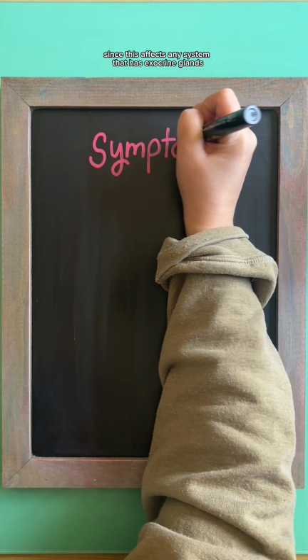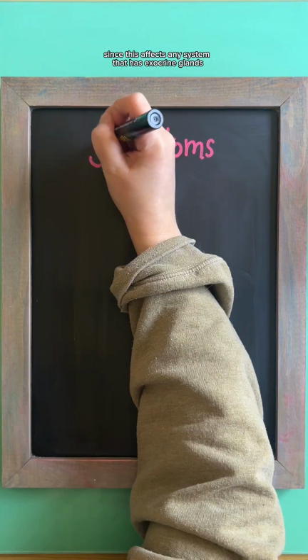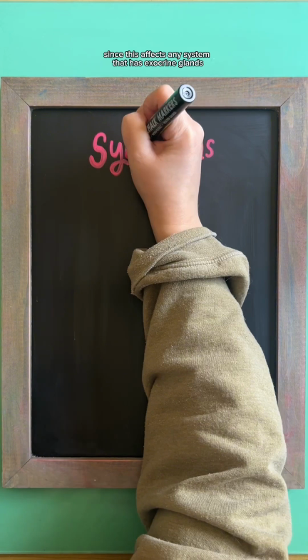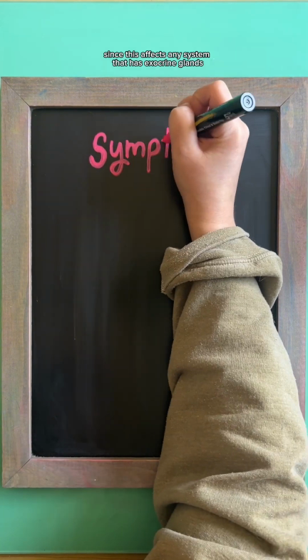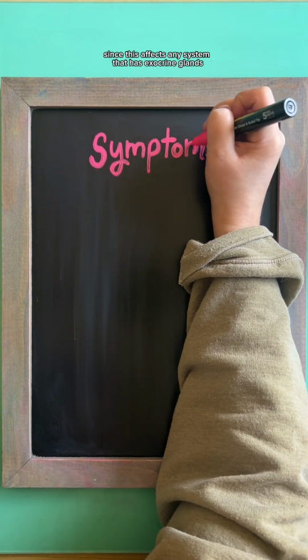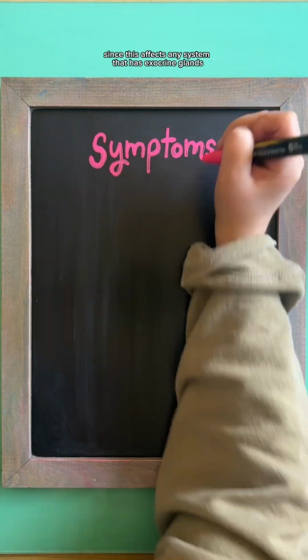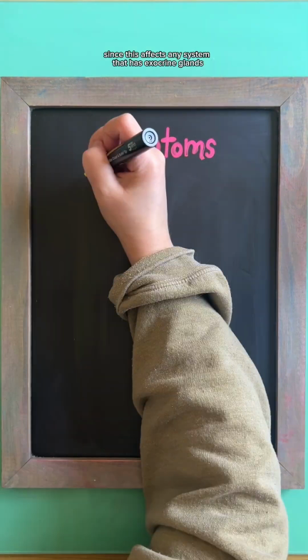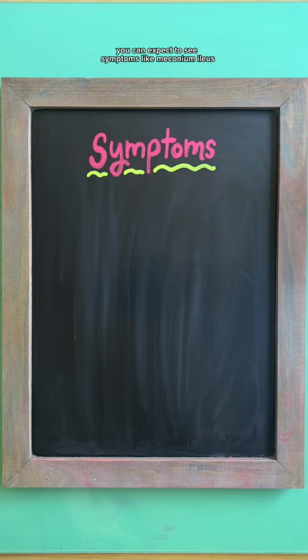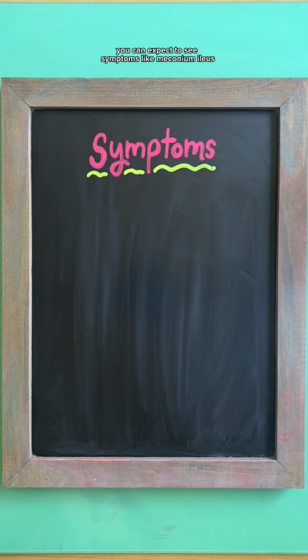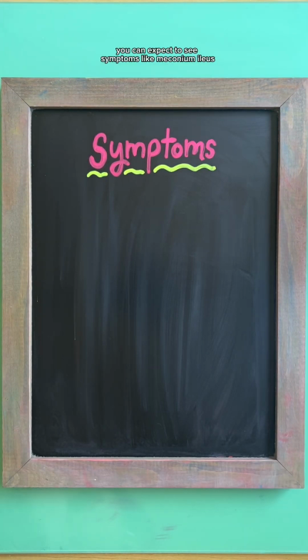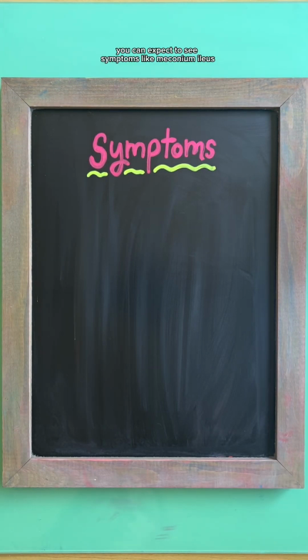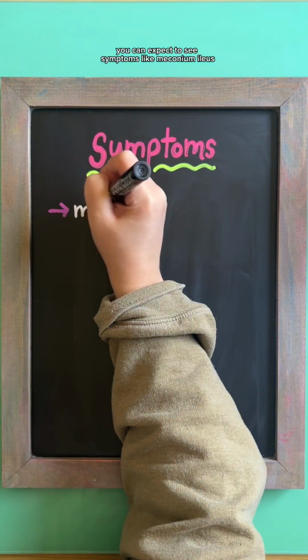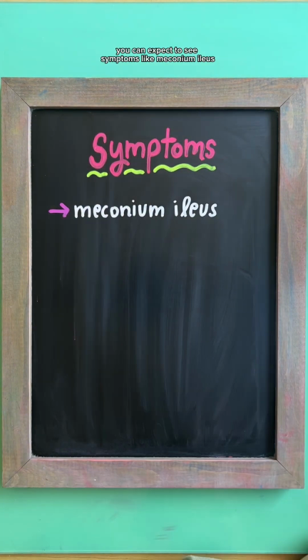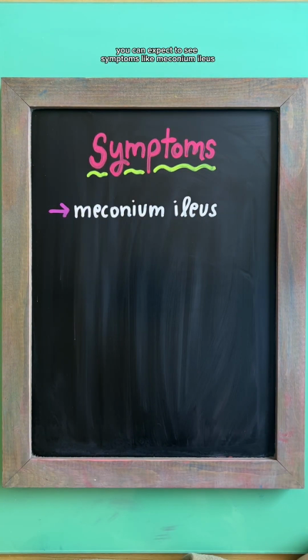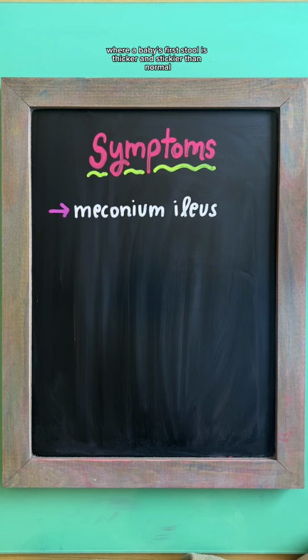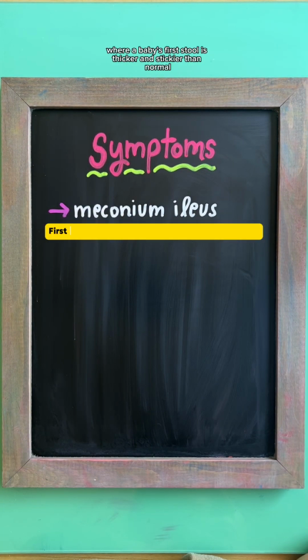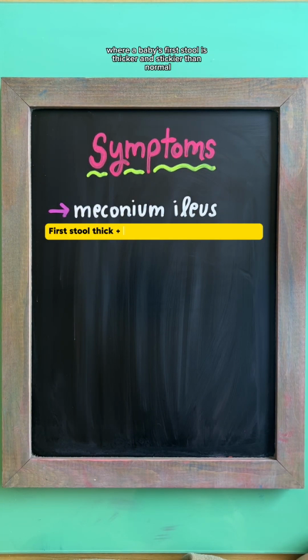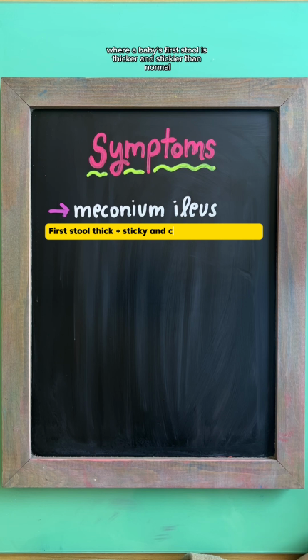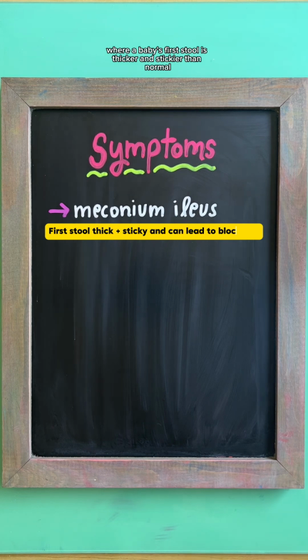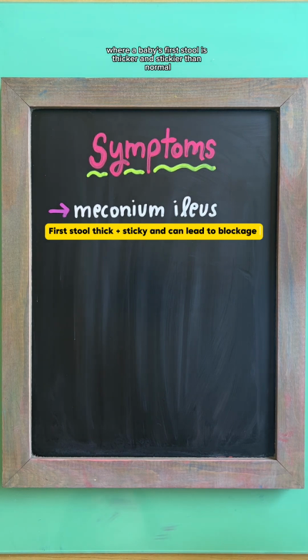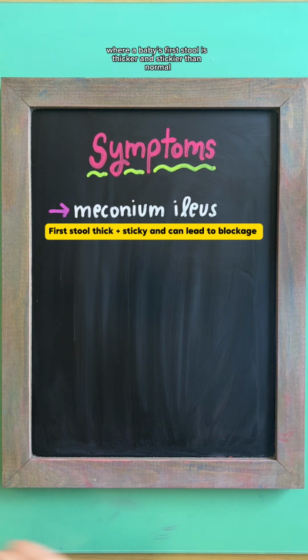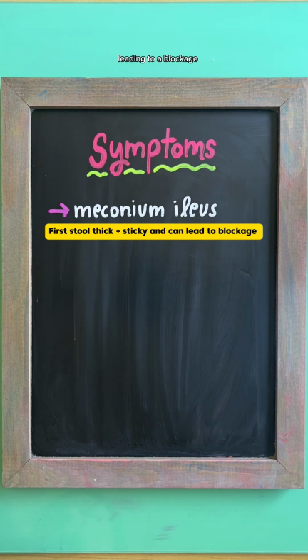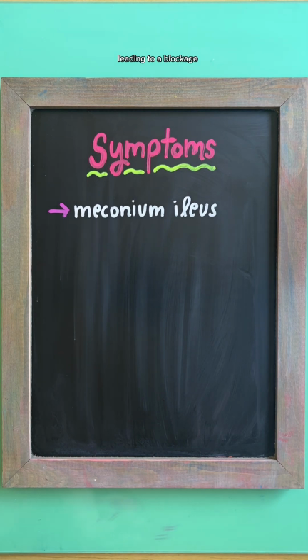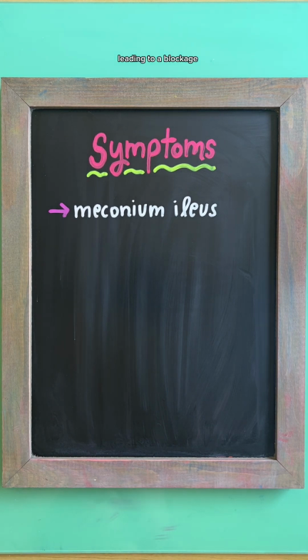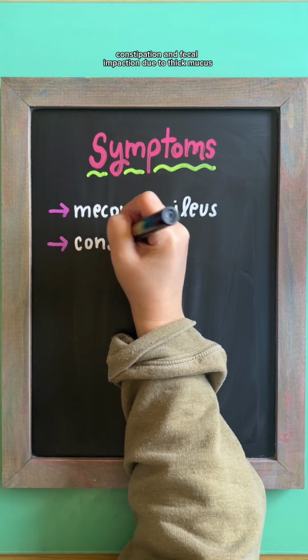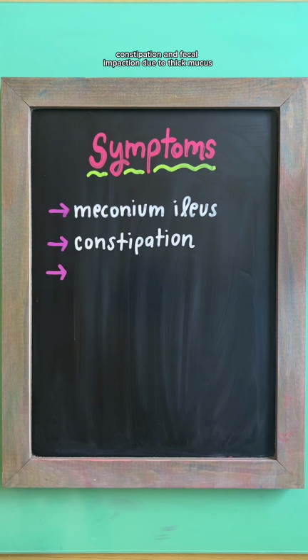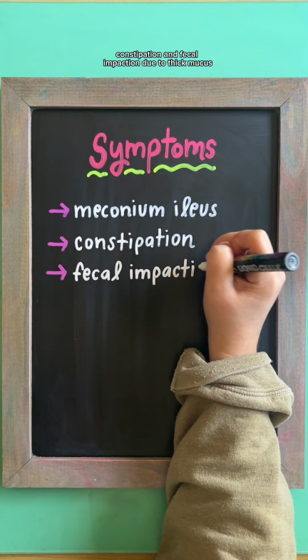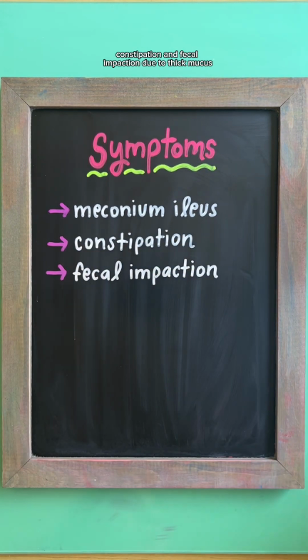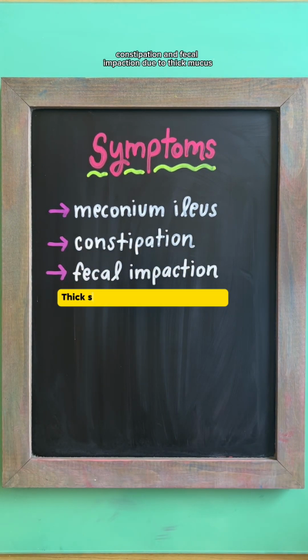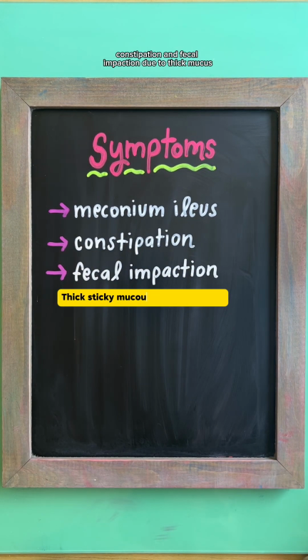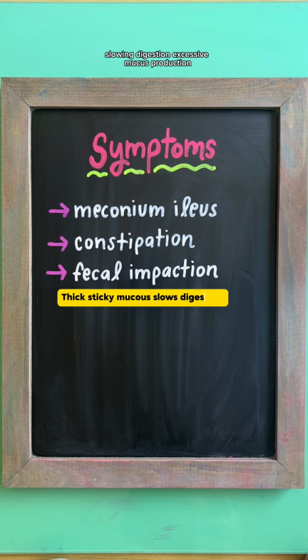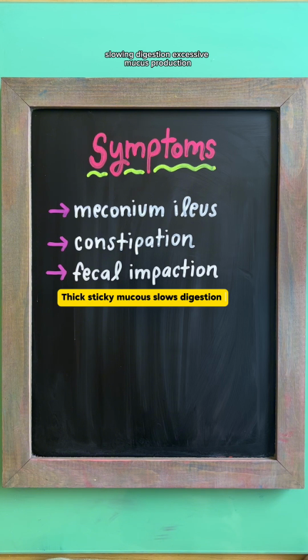Since this affects any system that has exocrine glands, you can expect to see symptoms like meconium ileus, where a baby's first stool is thicker and stickier than normal, leading to a blockage, as well as constipation and fecal impaction due to thick mucus slowing digestion.